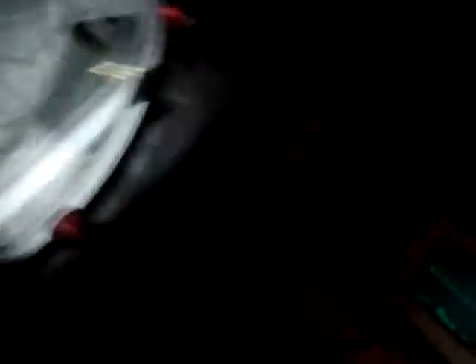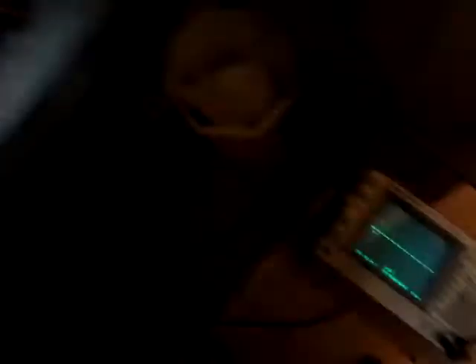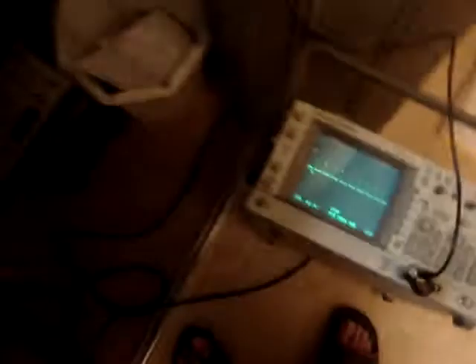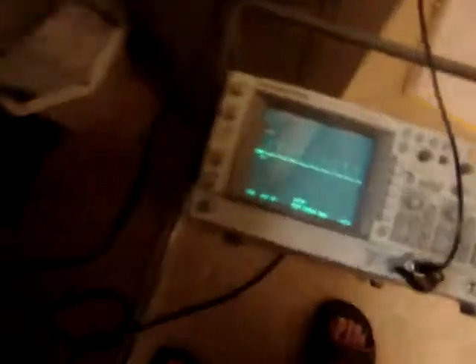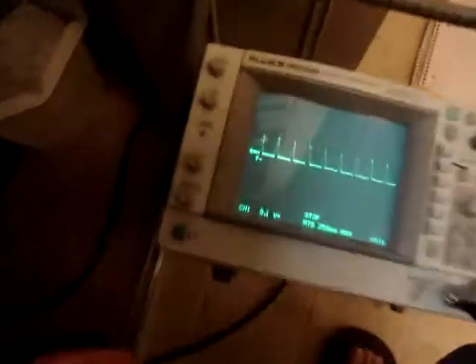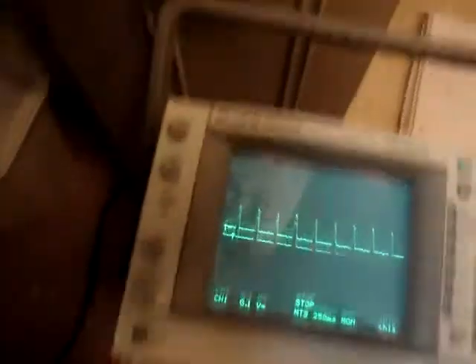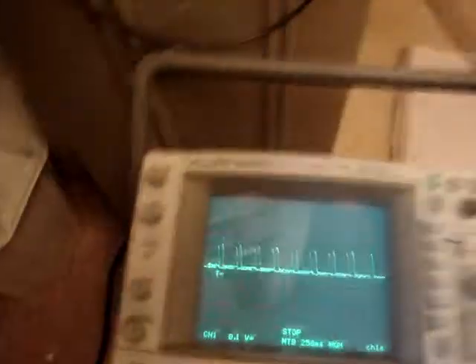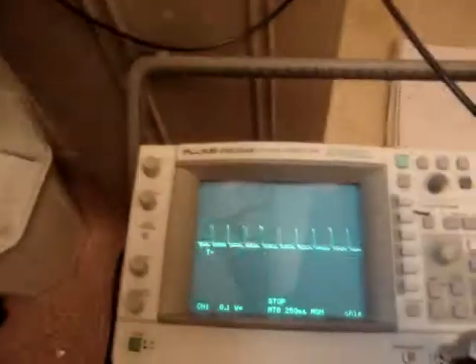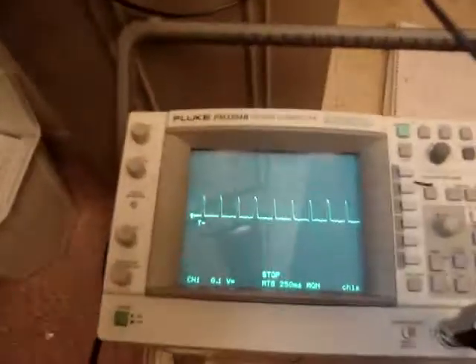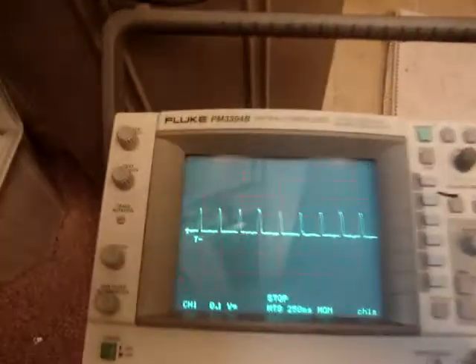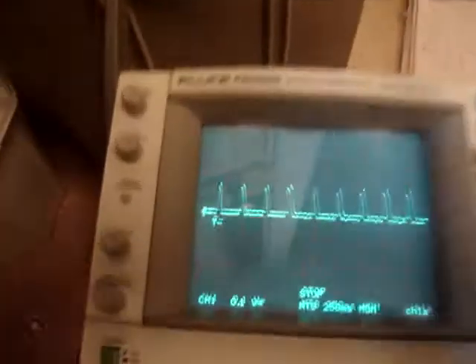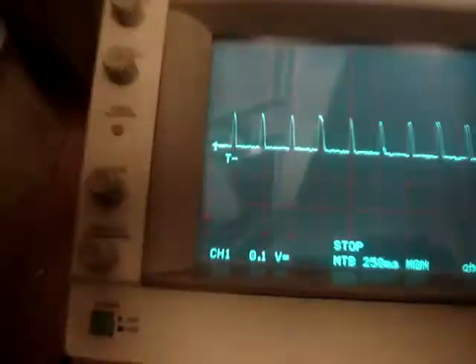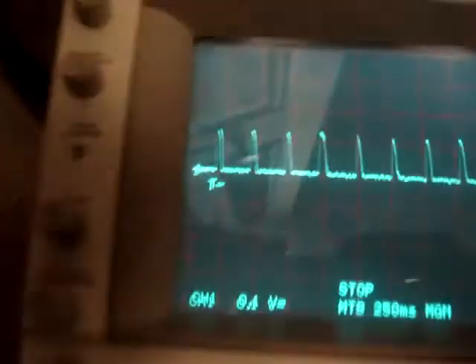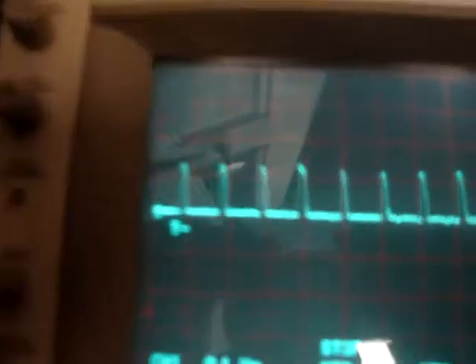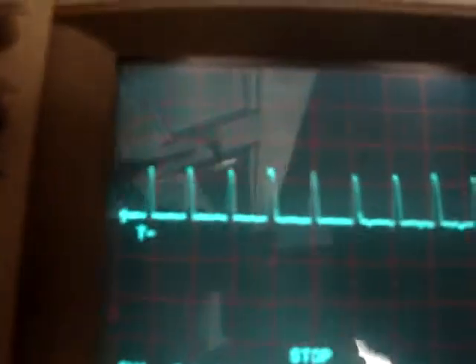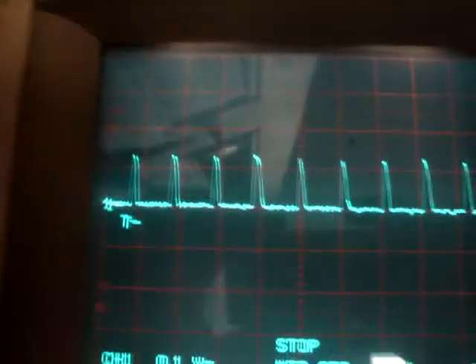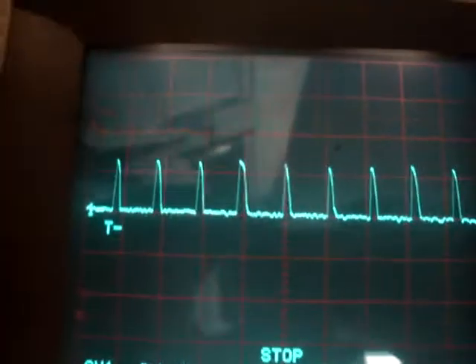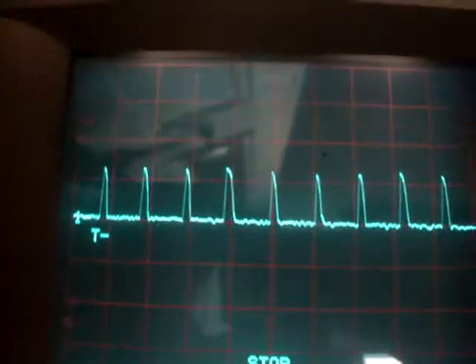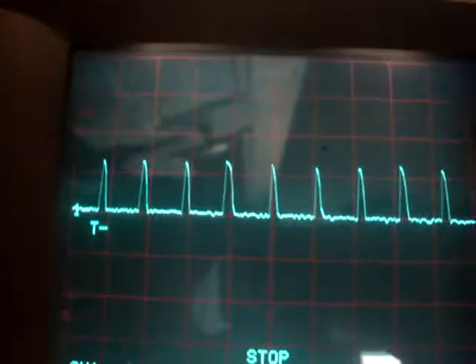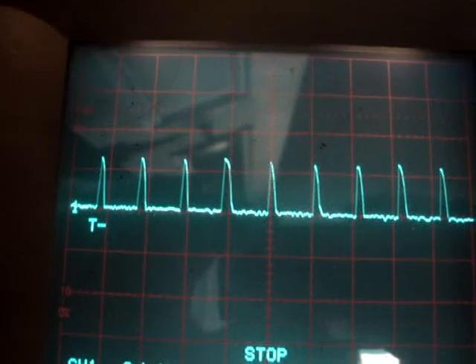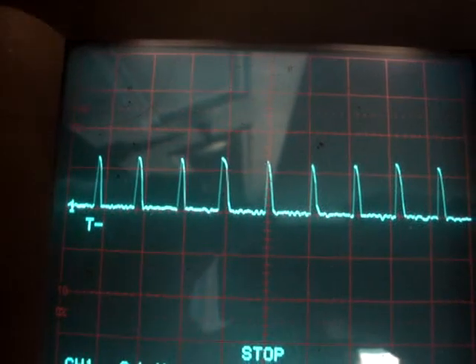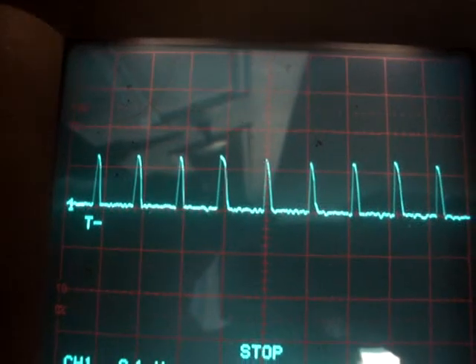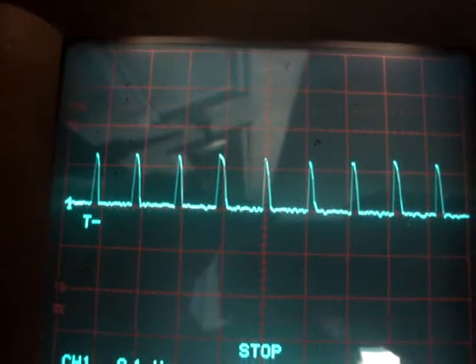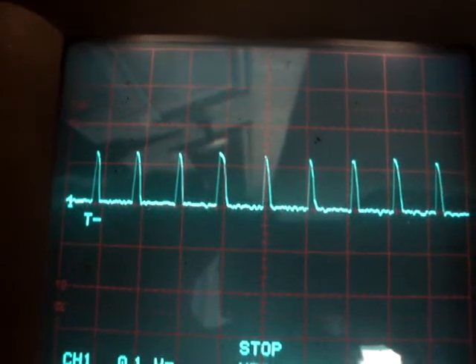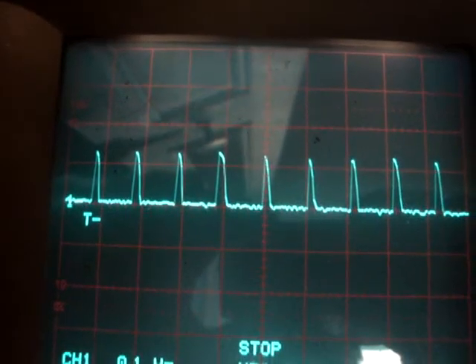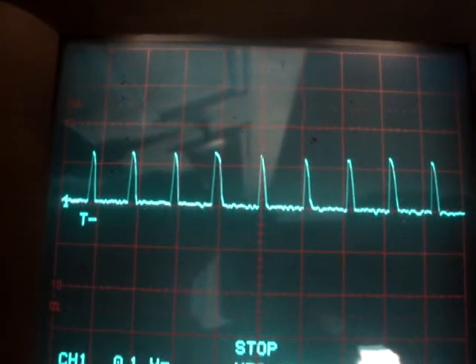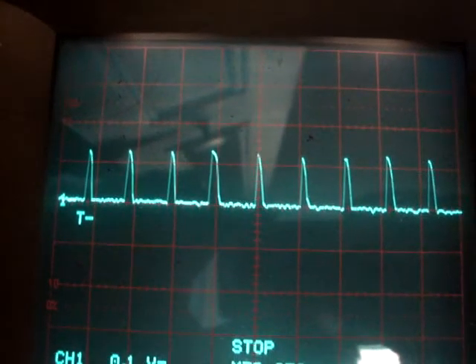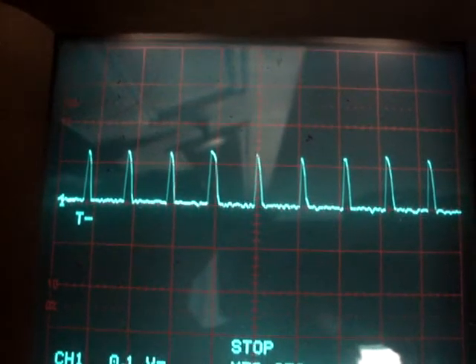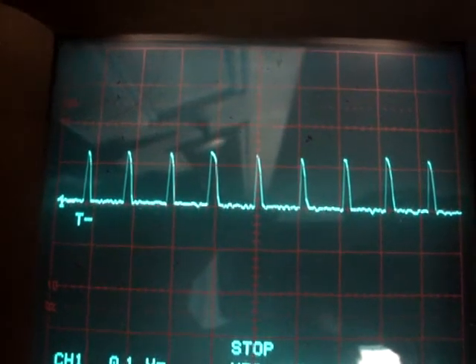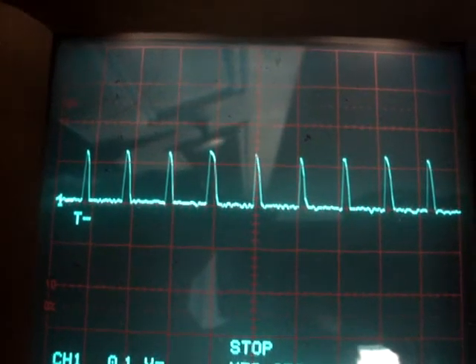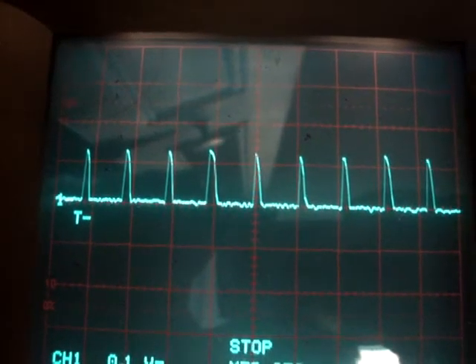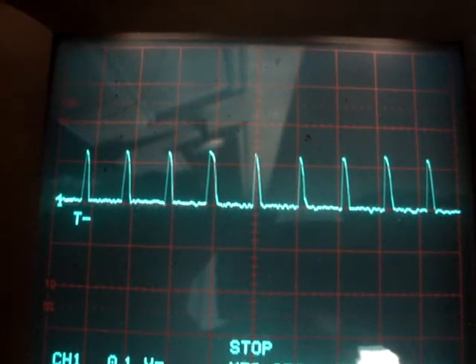Just to show you, this is the waveform you see across the 100 ohm resistor while it's running.